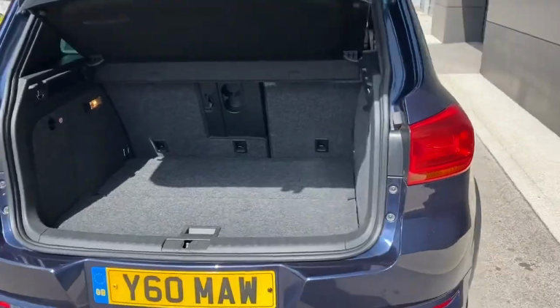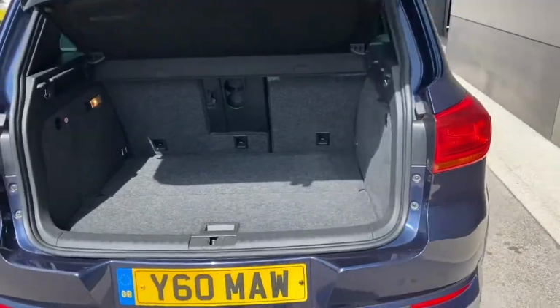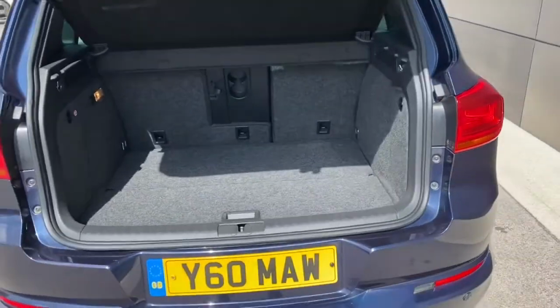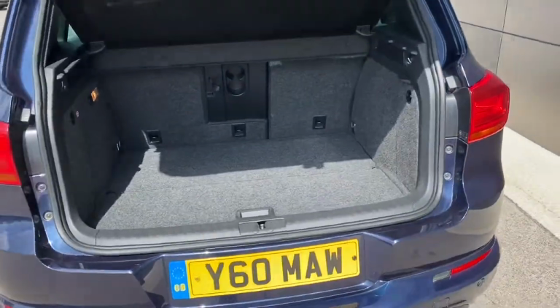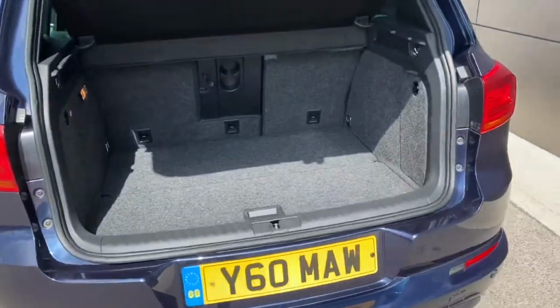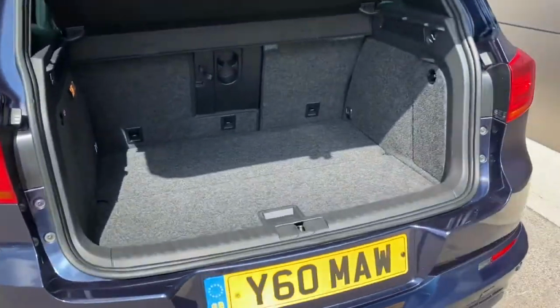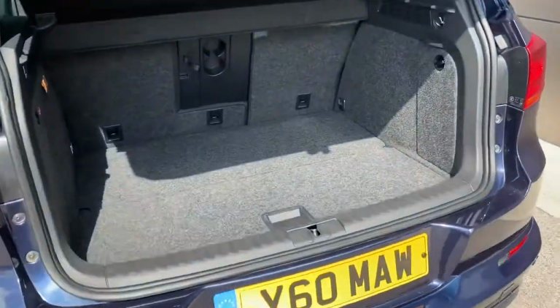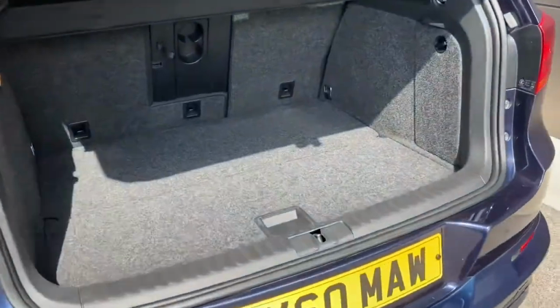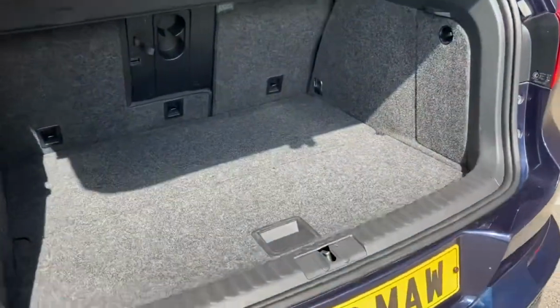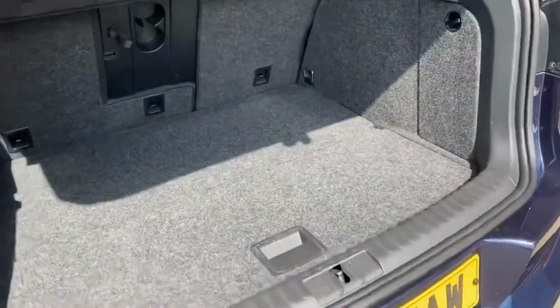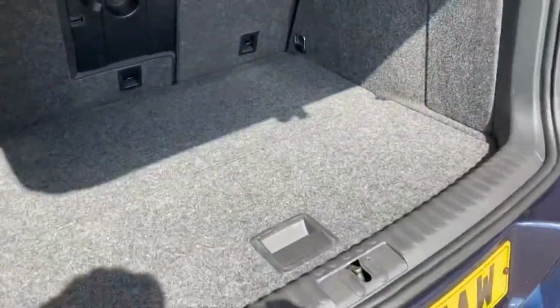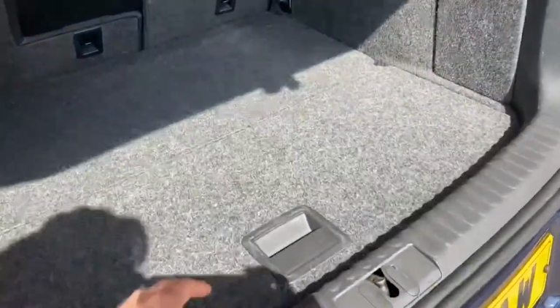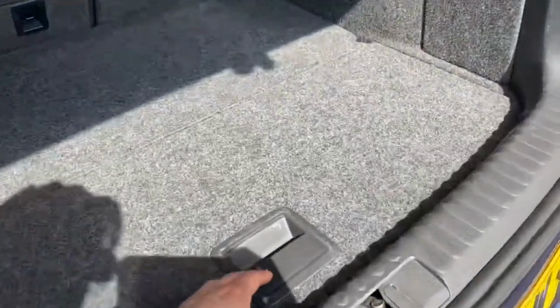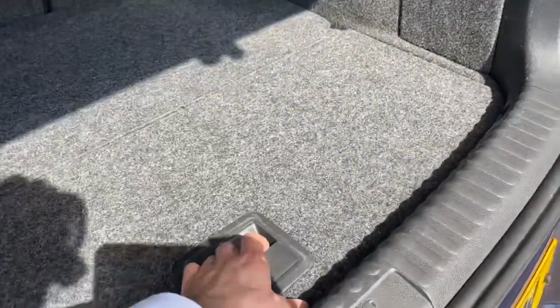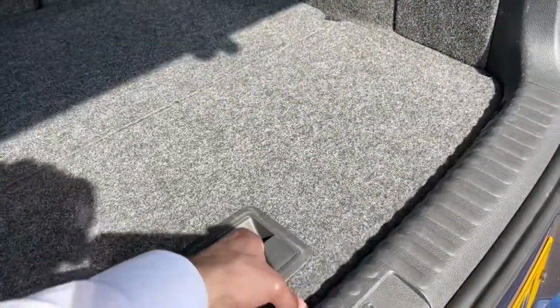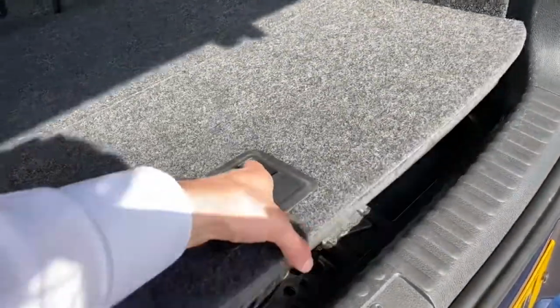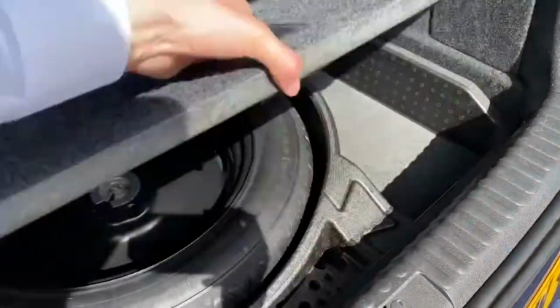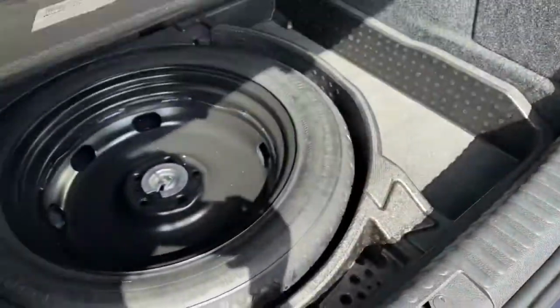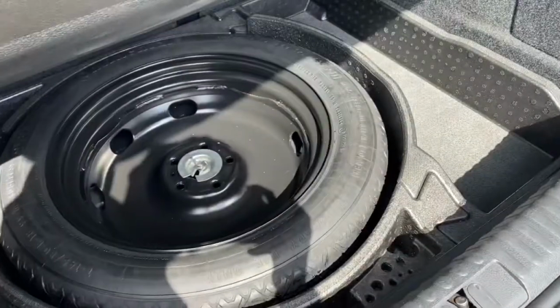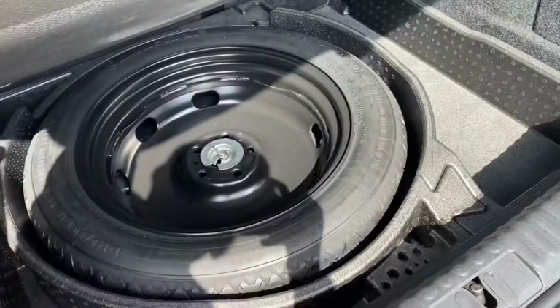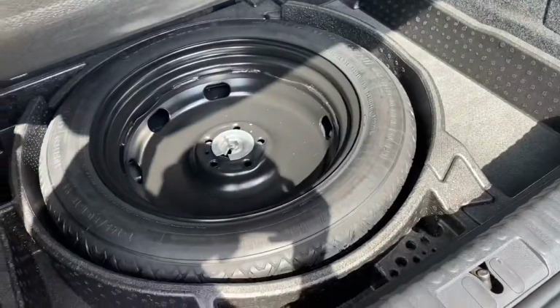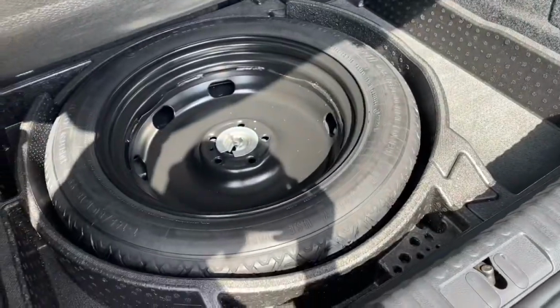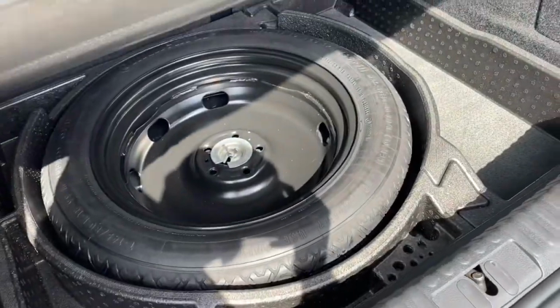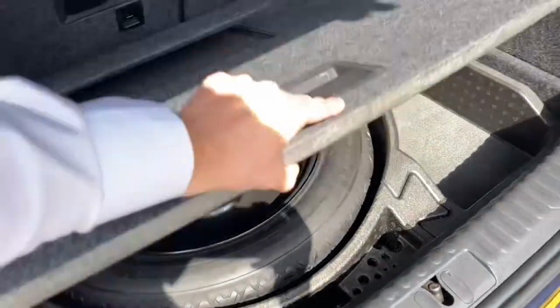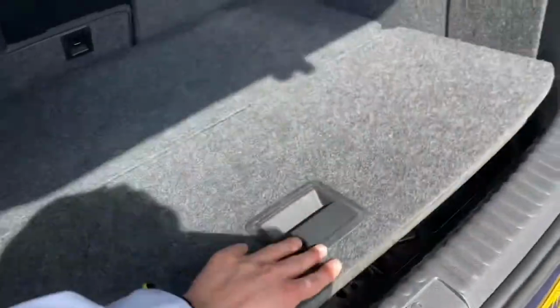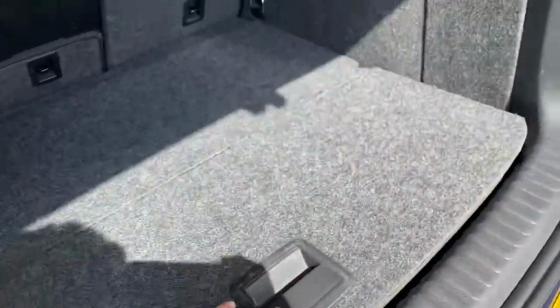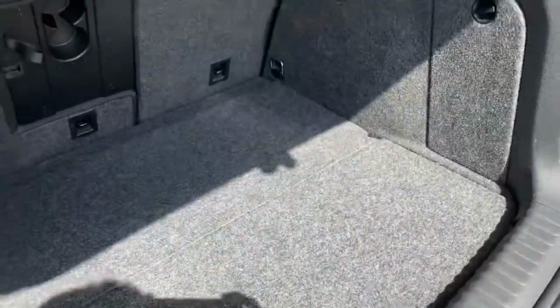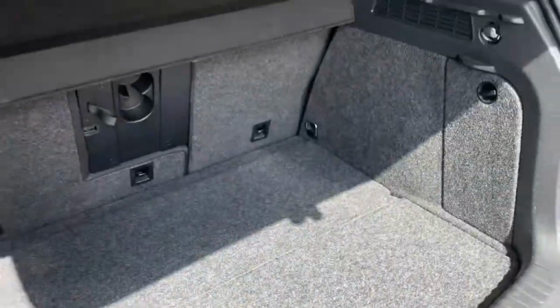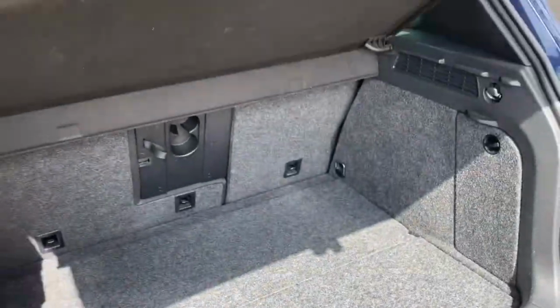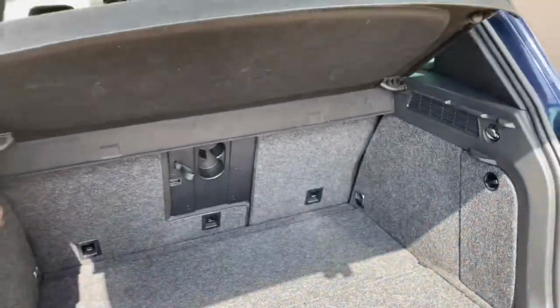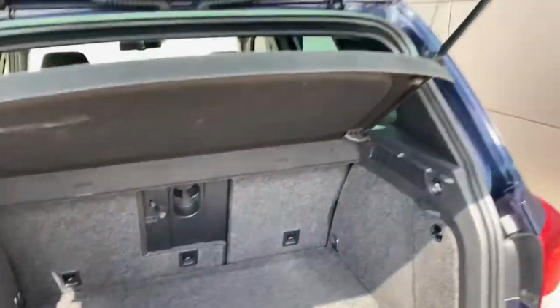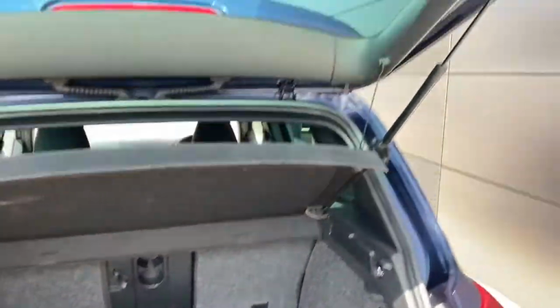Lifting up the boot flooring, as demonstrated here, reveals a spare space-saver wheel, which is ideal for if you ever find yourself in difficulty.